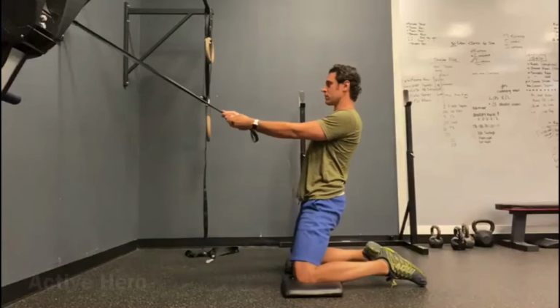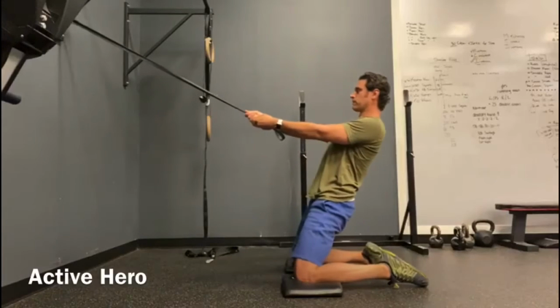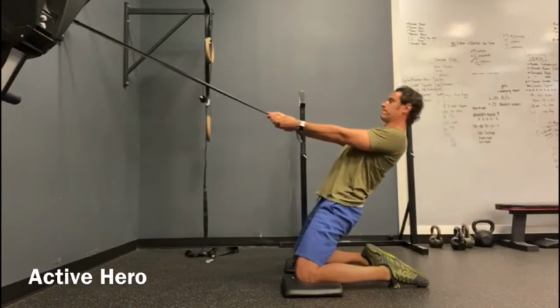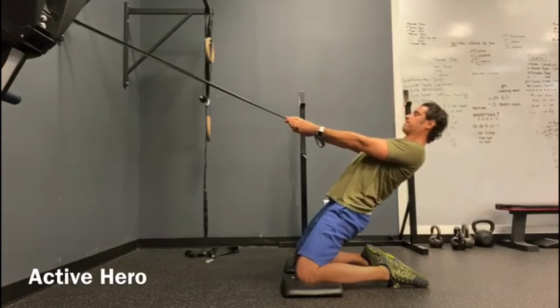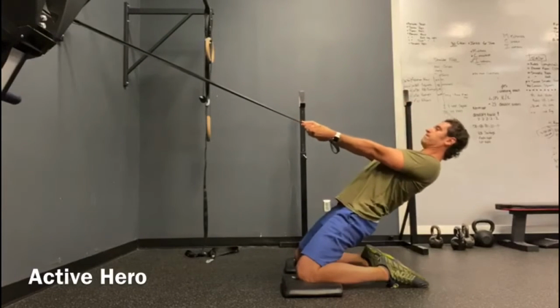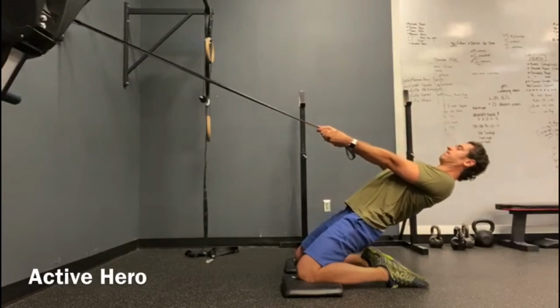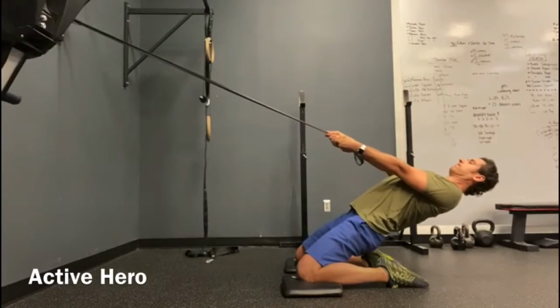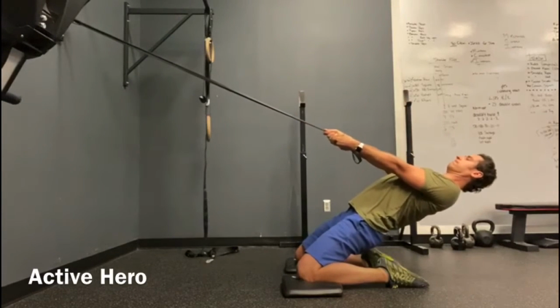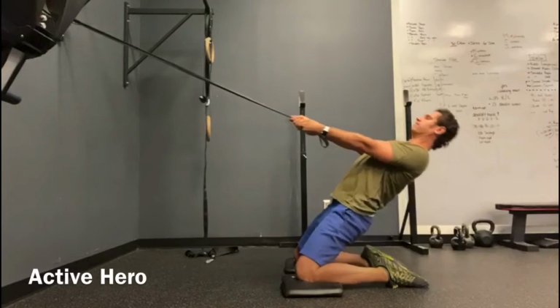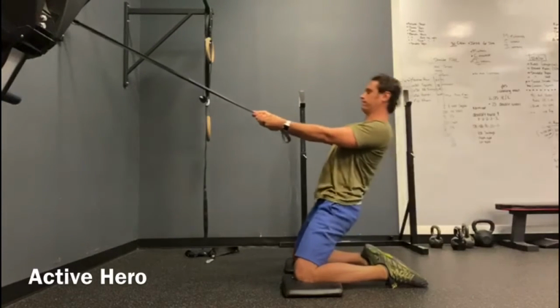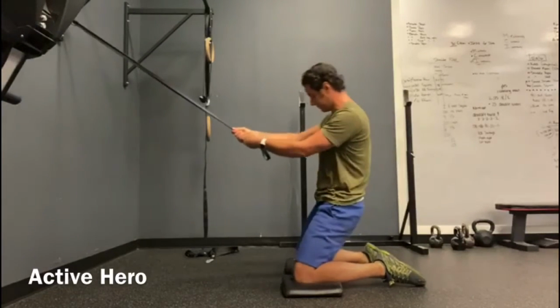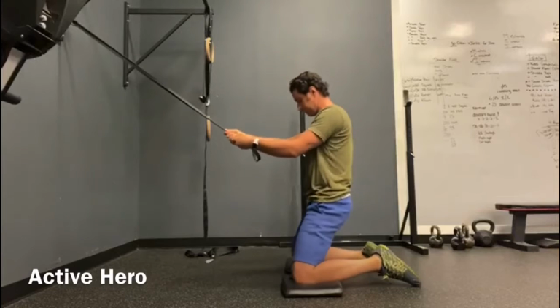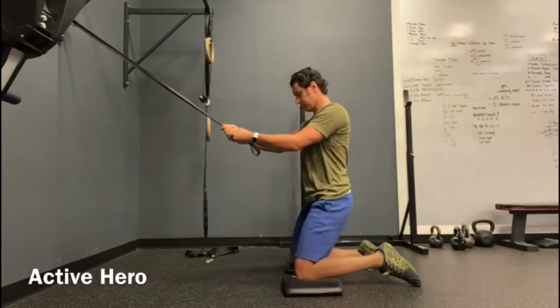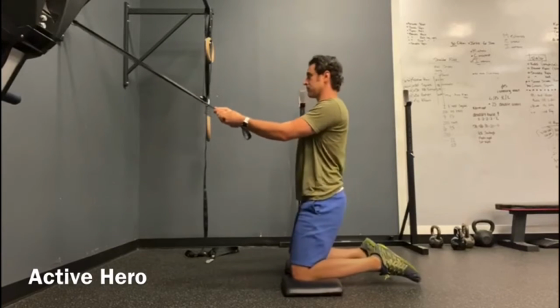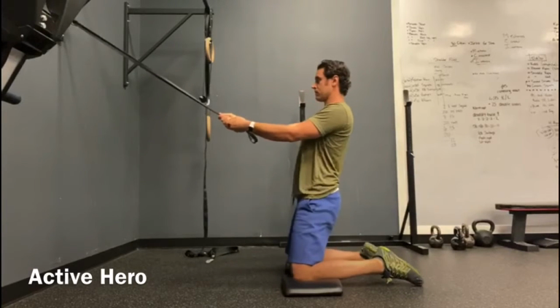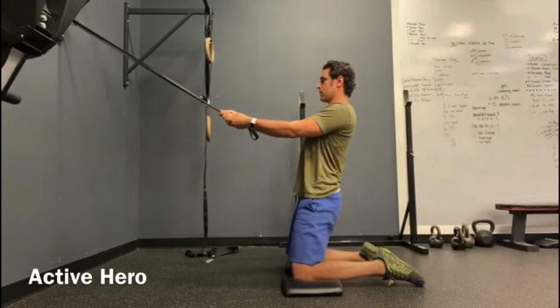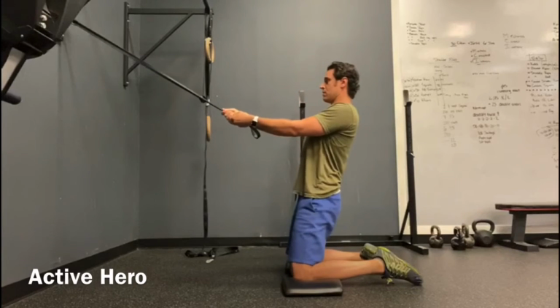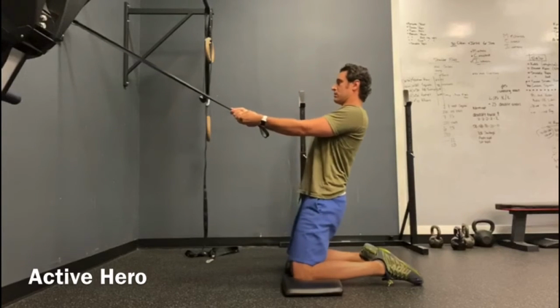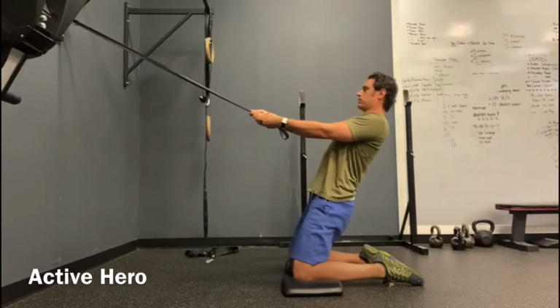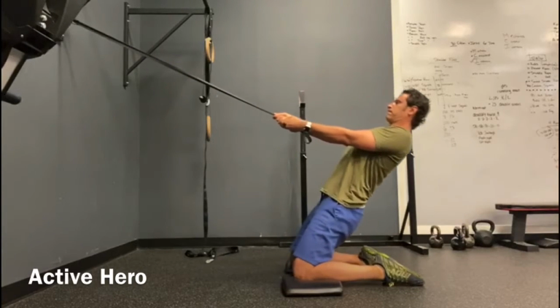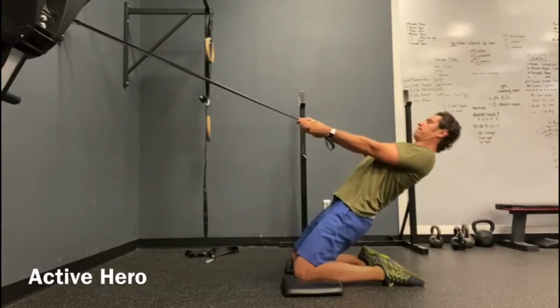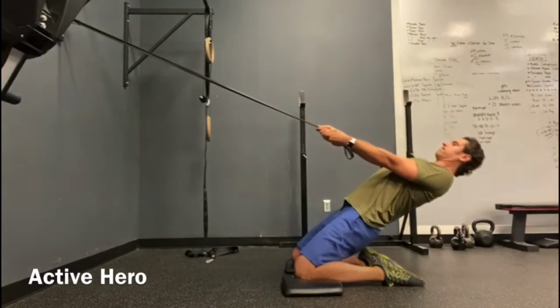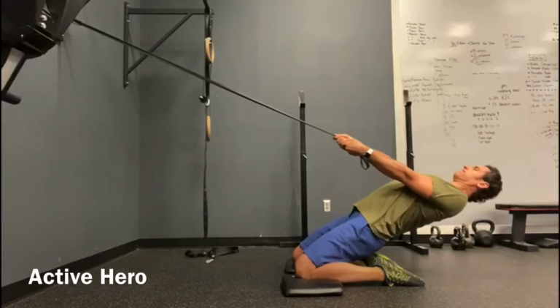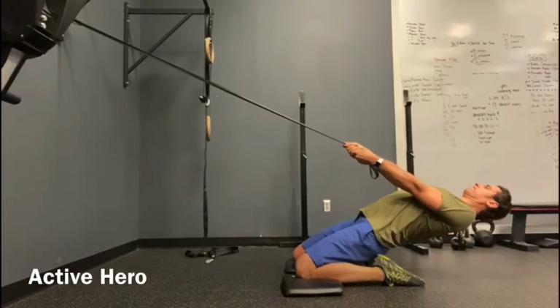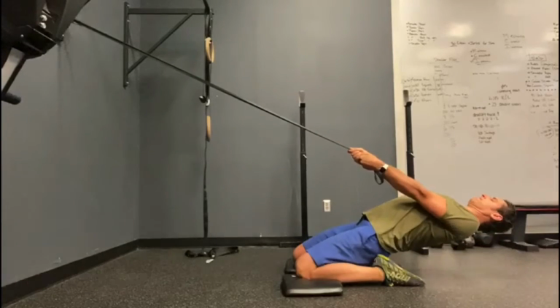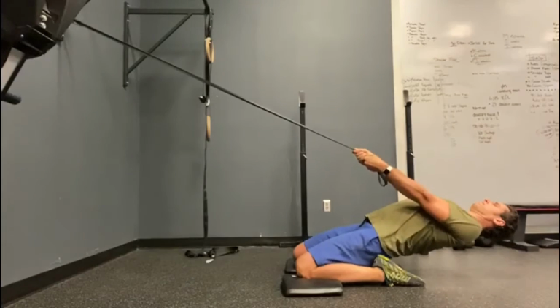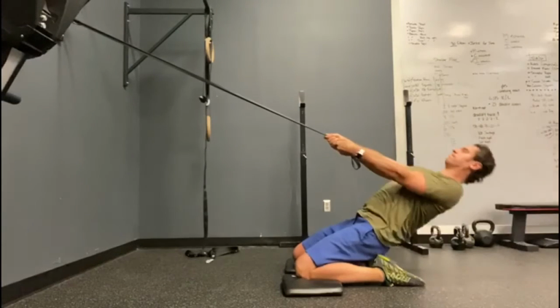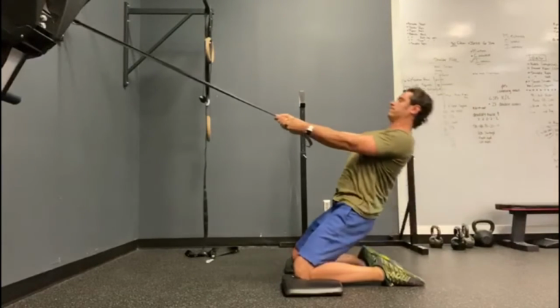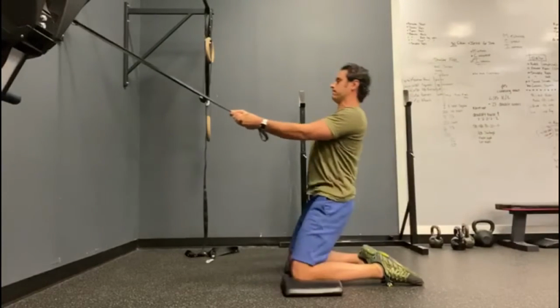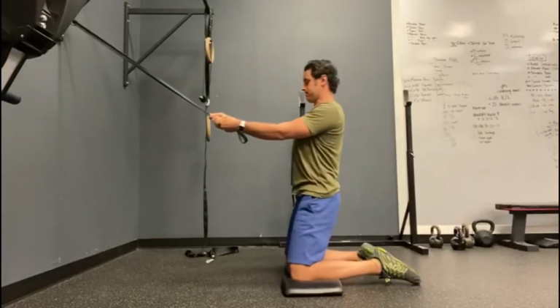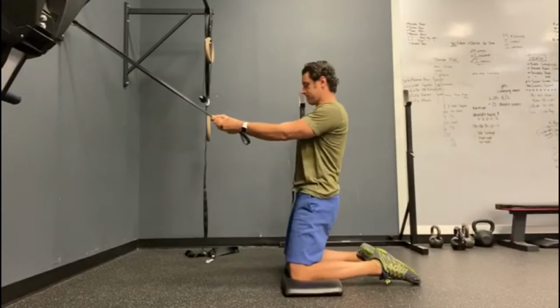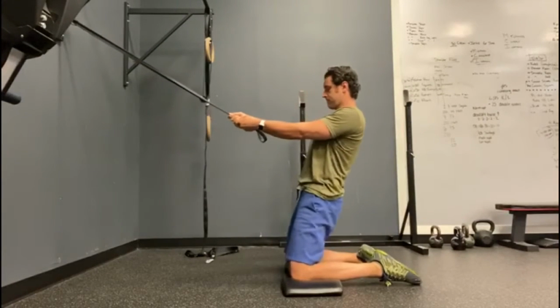Active Hero. You're going to have your knees shoulder width apart, holding a band for assistance in this exercise, and lowering yourself down through the strength of your hips and glutes.